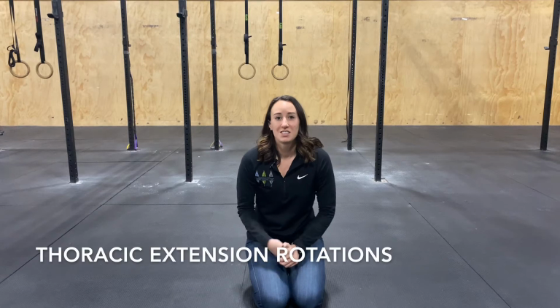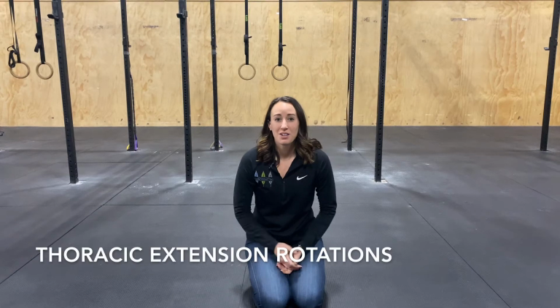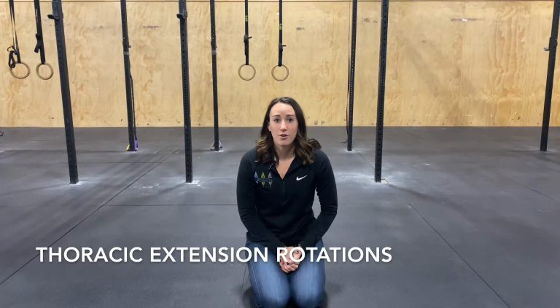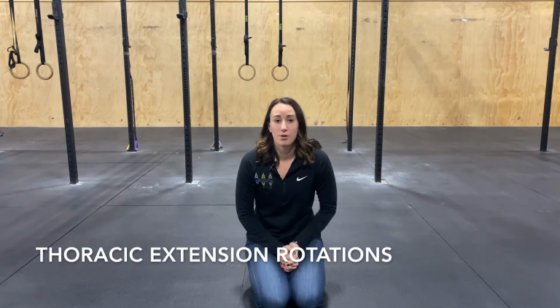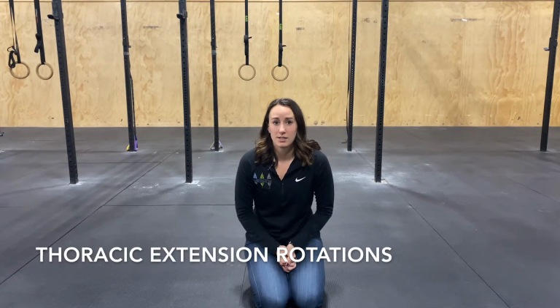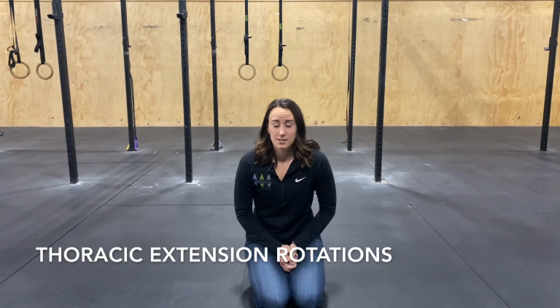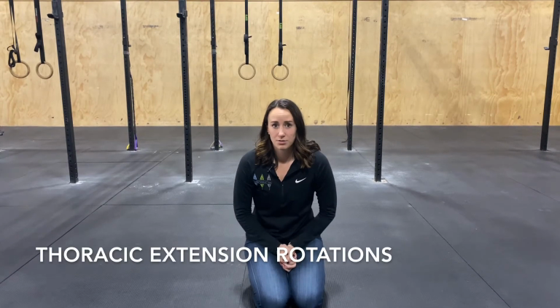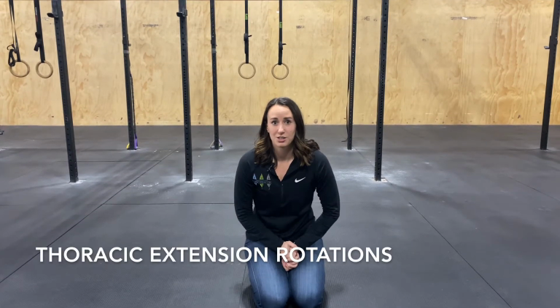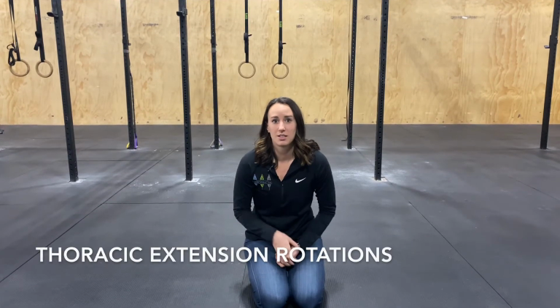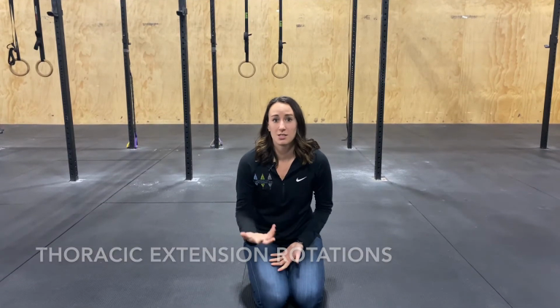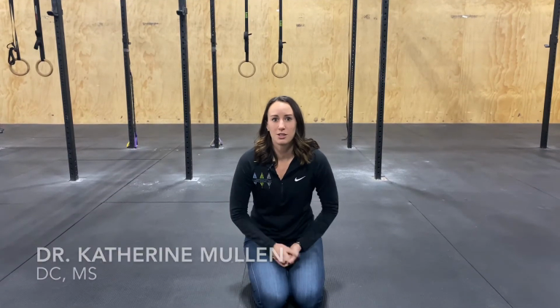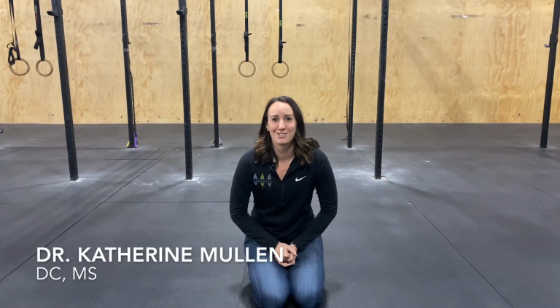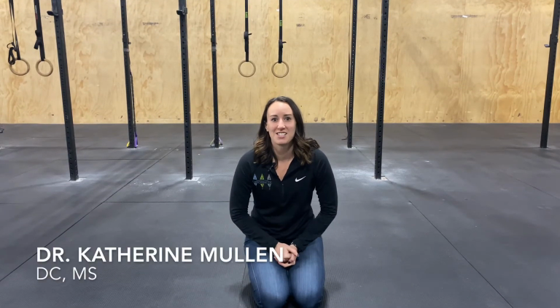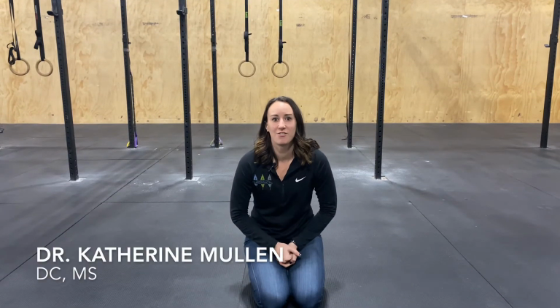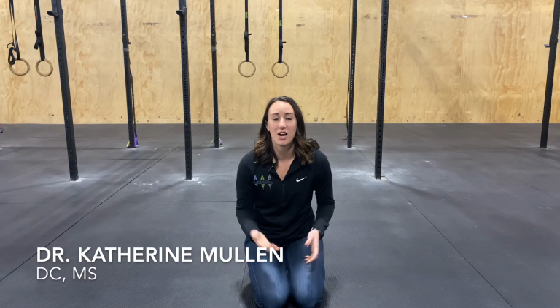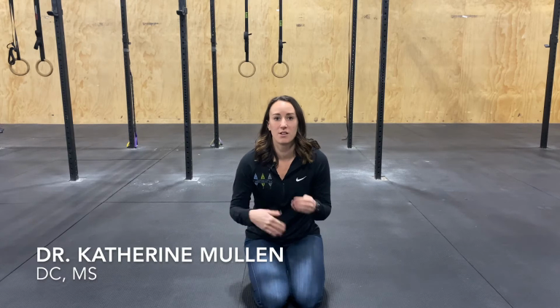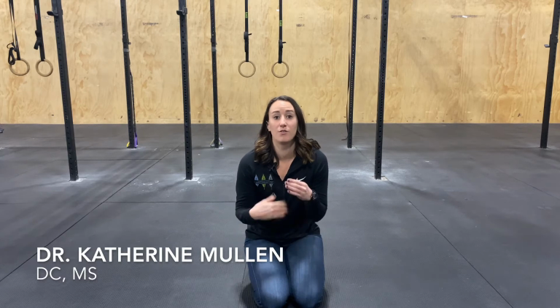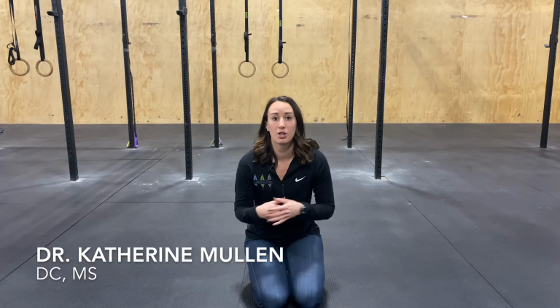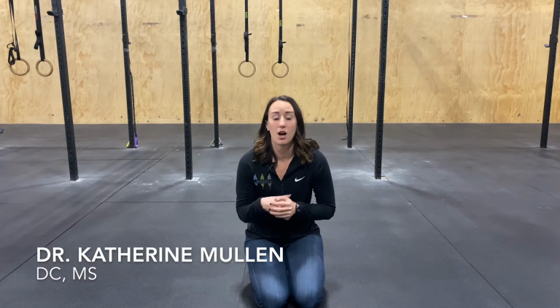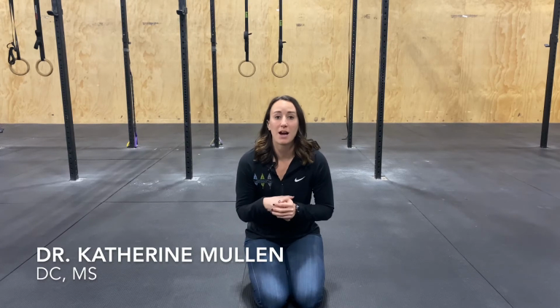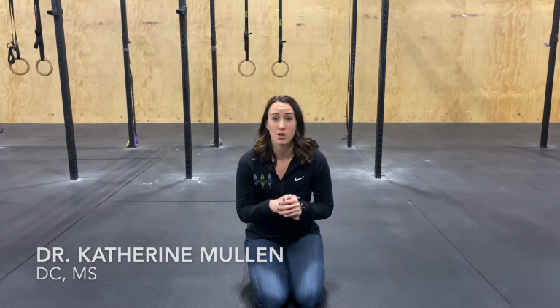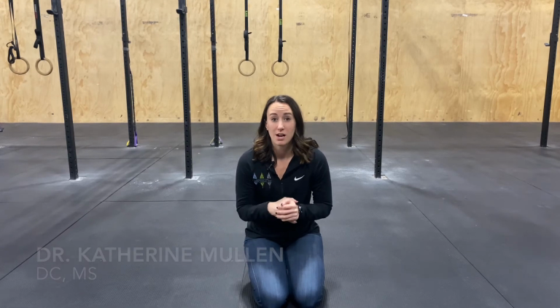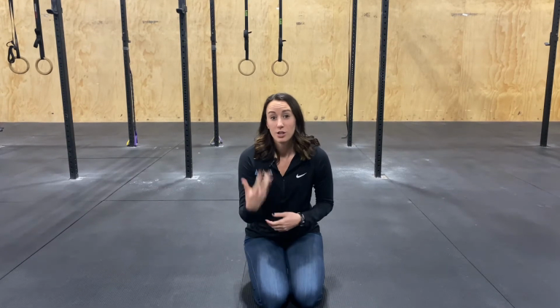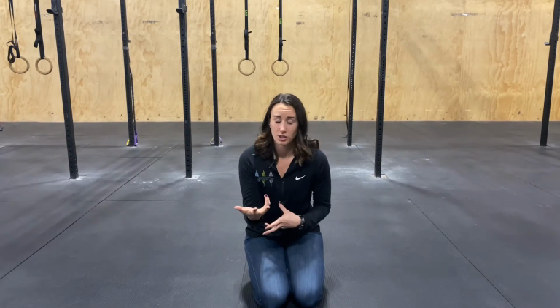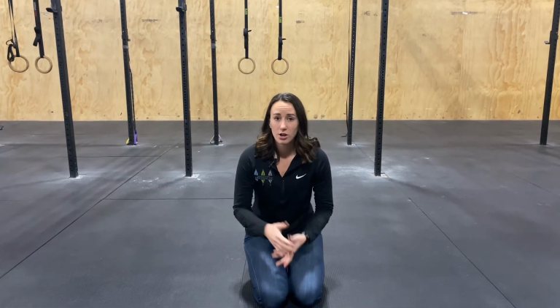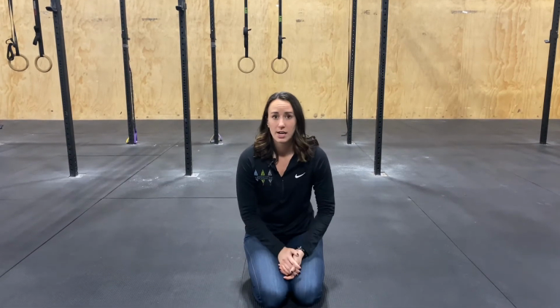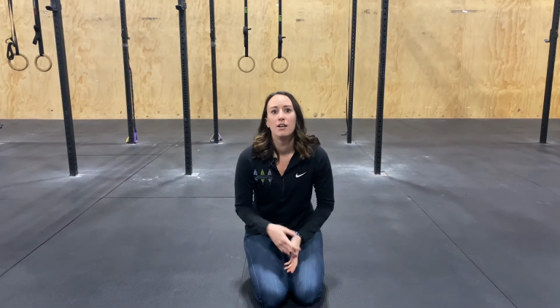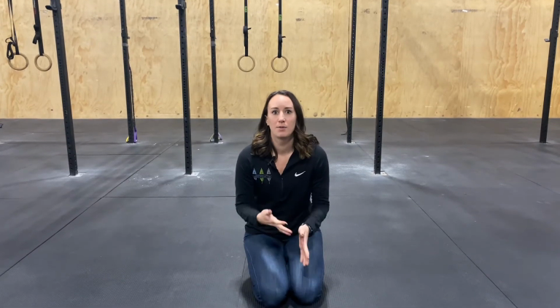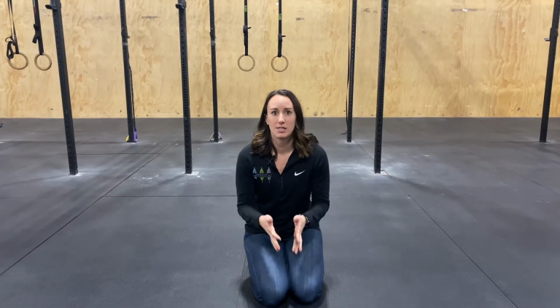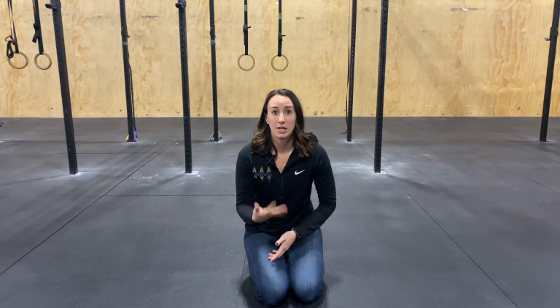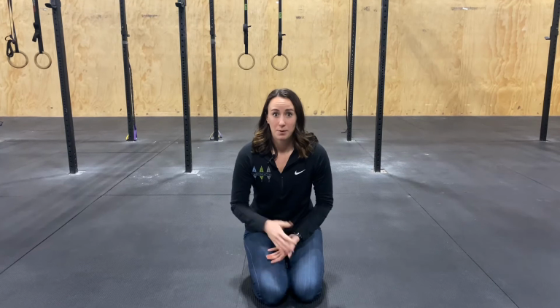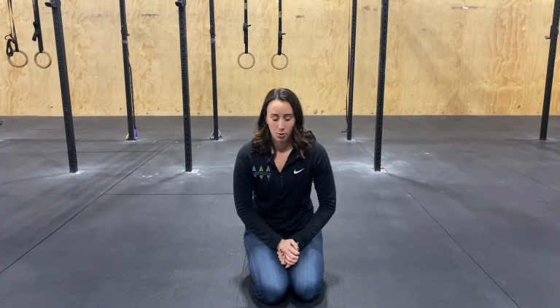Today we're going to go over thoracic extension rotations. This is a really good exercise if you feel like your upper back is locked out, if you sit in a chair all day — something to get you up and get mobile.